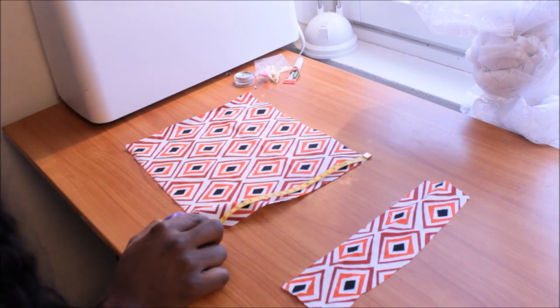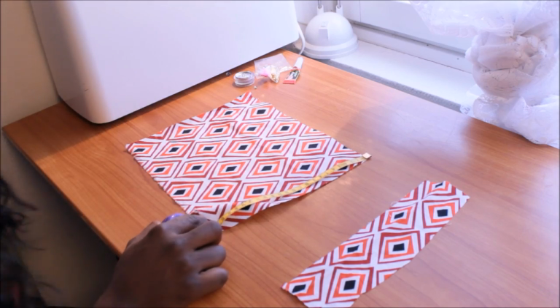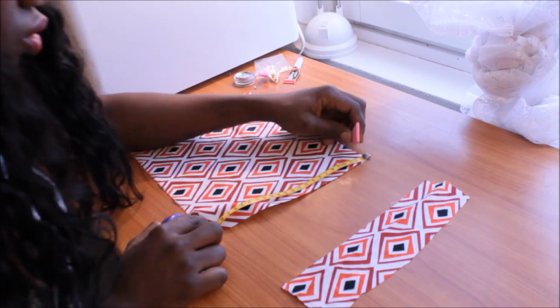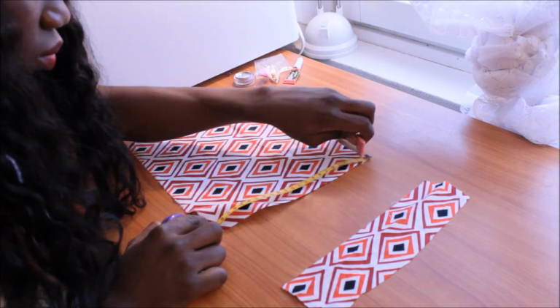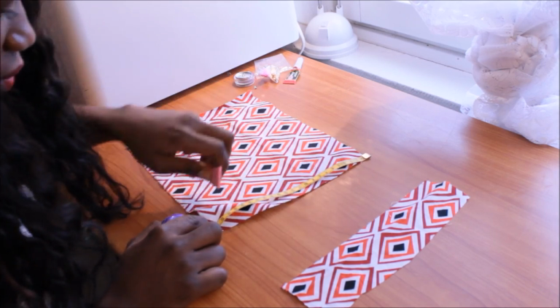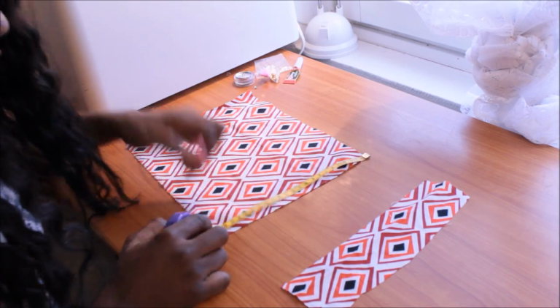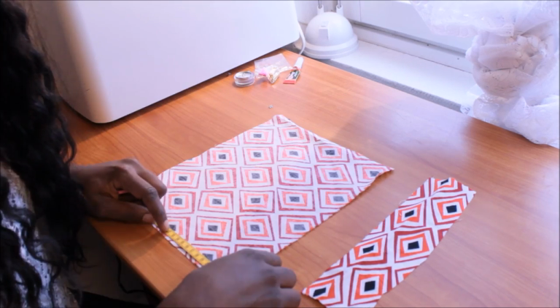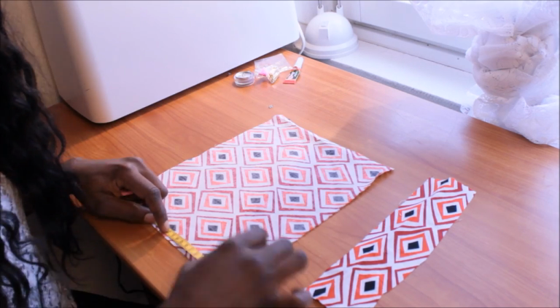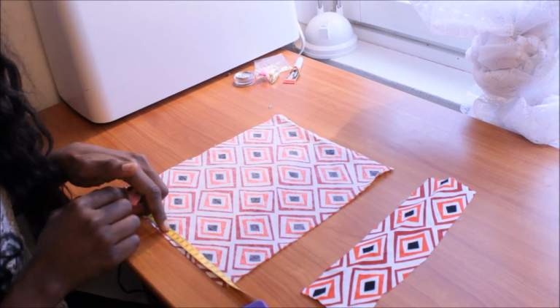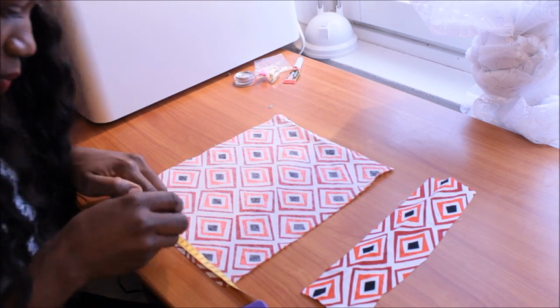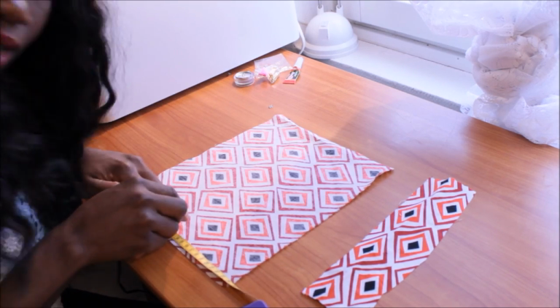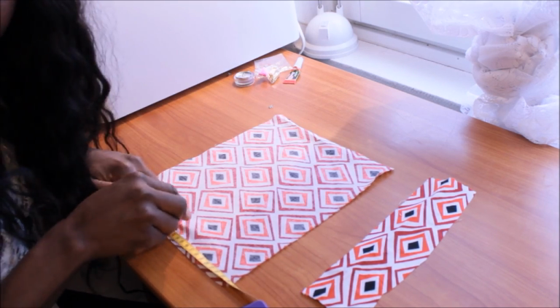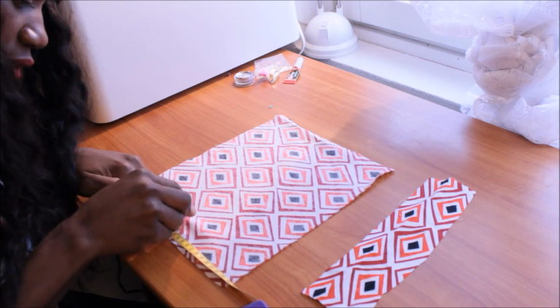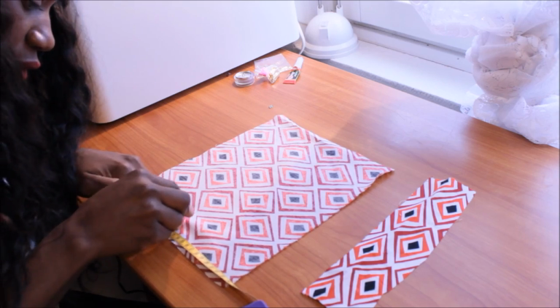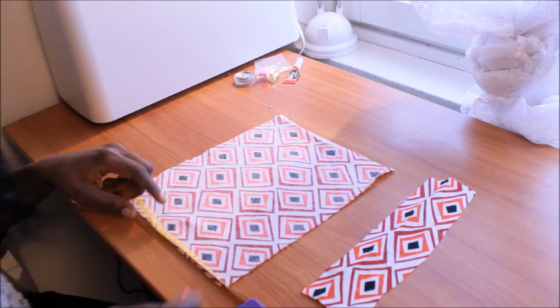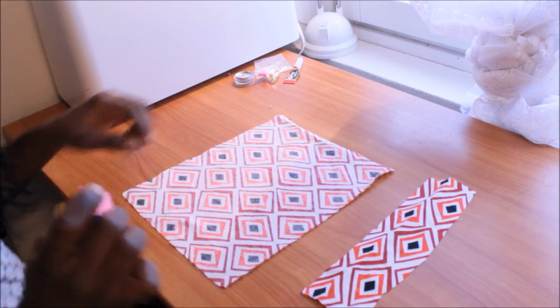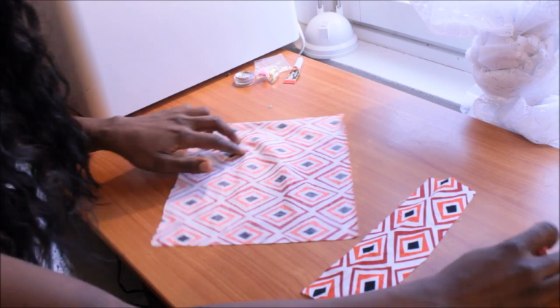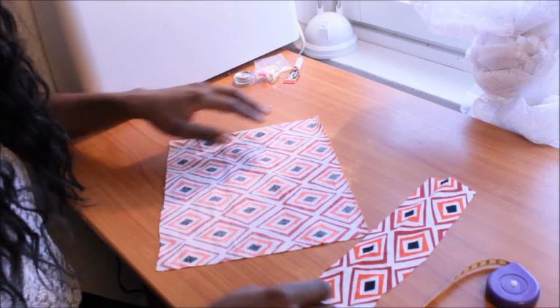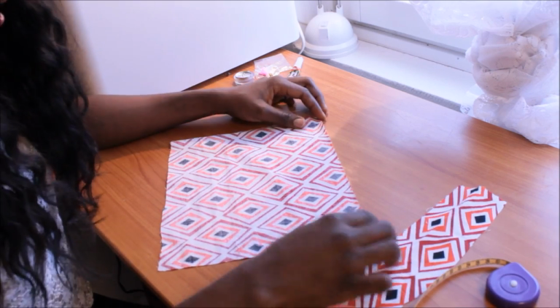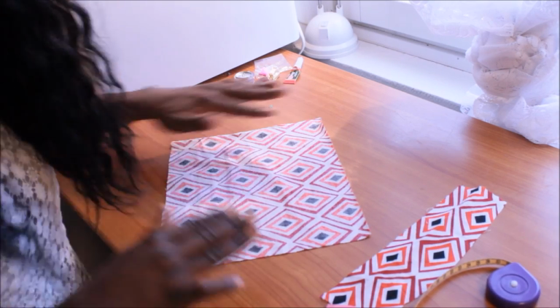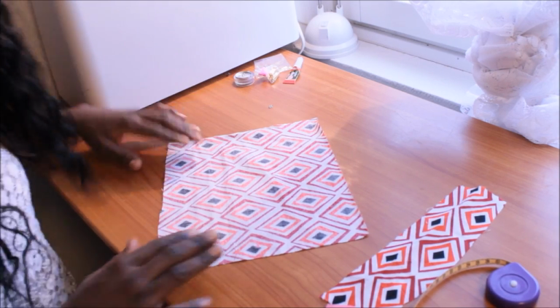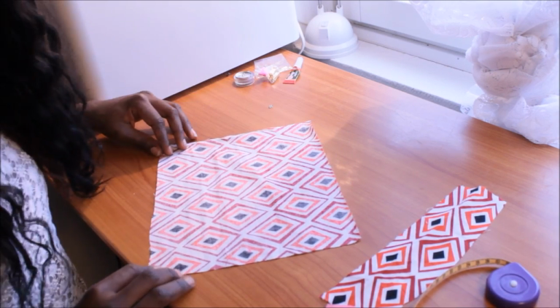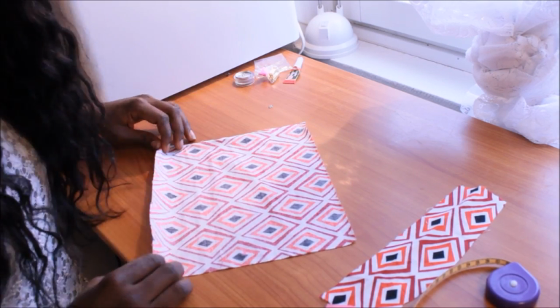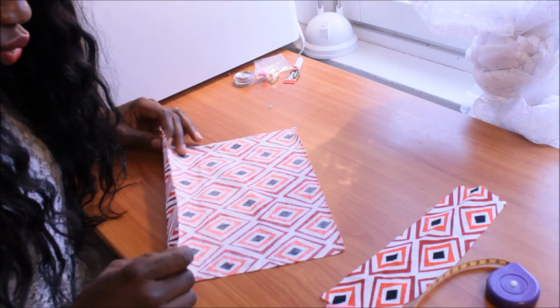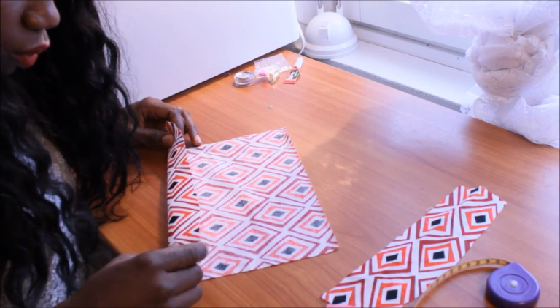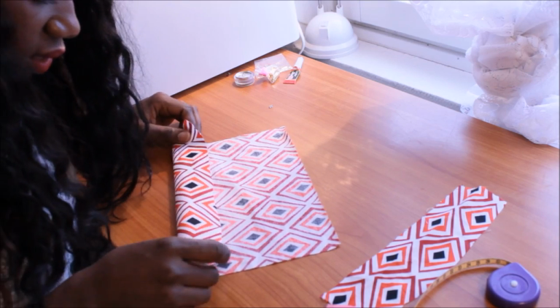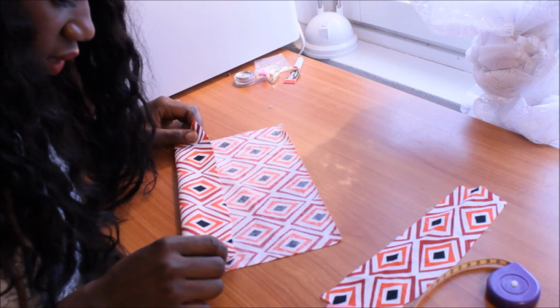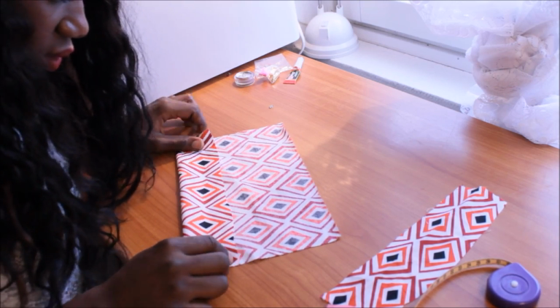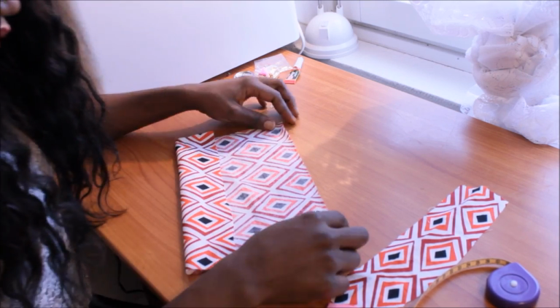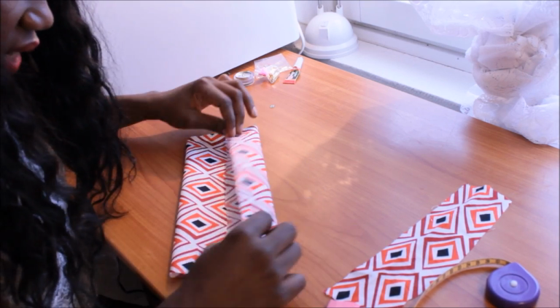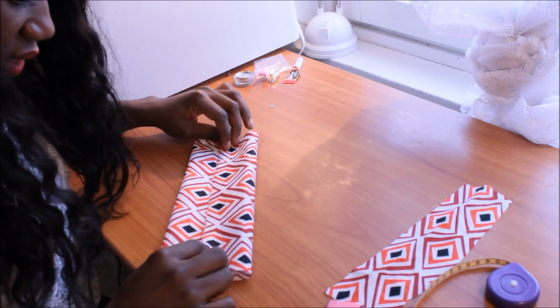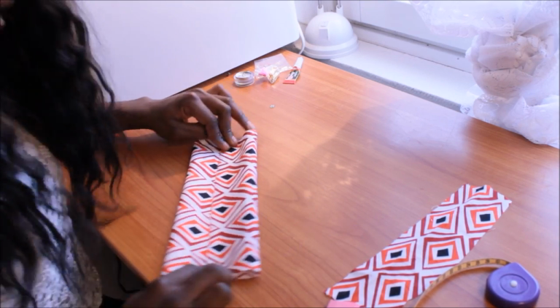I will use something to mark this place — this will be the center of the bow tie. What I will do is bring both sides together like this.